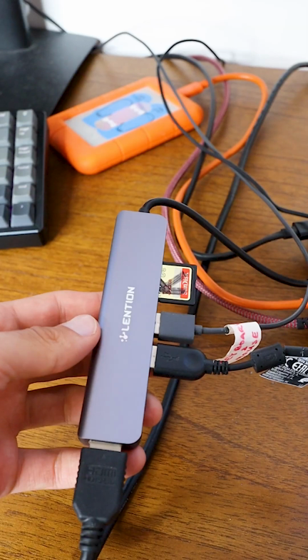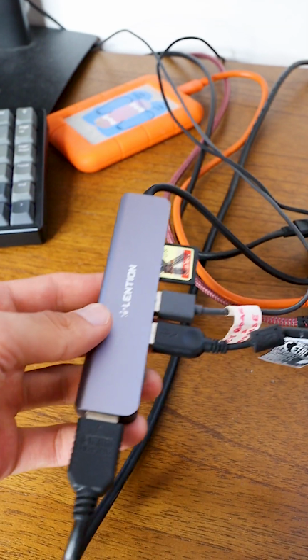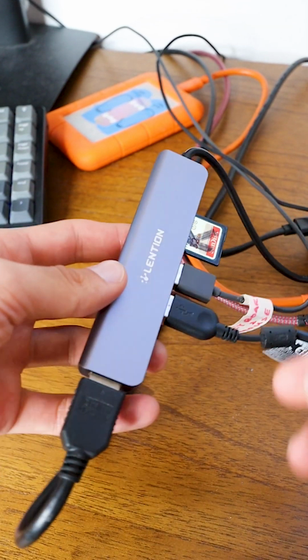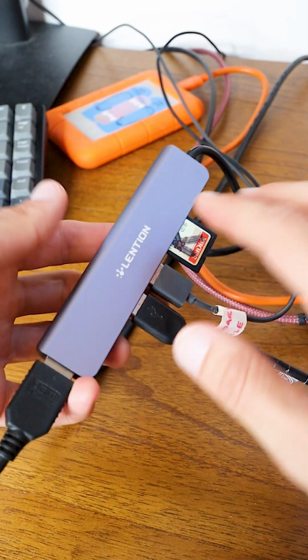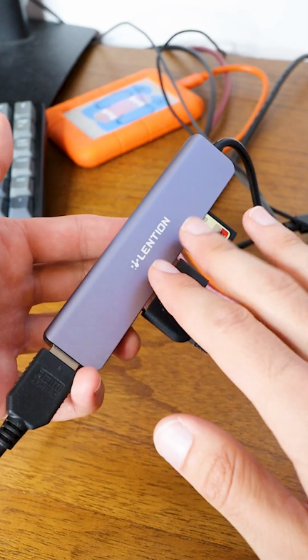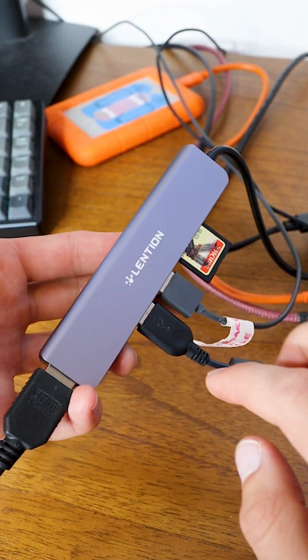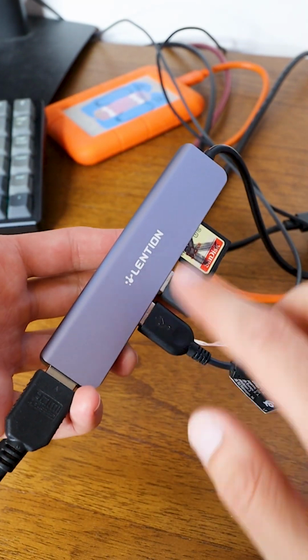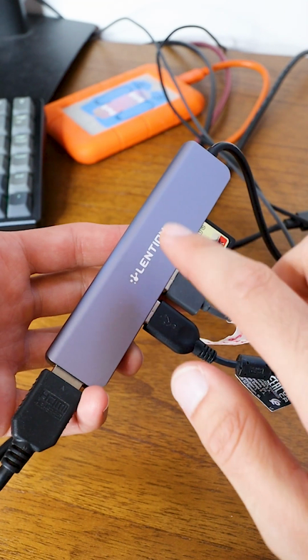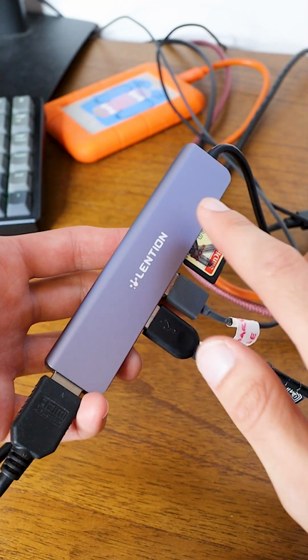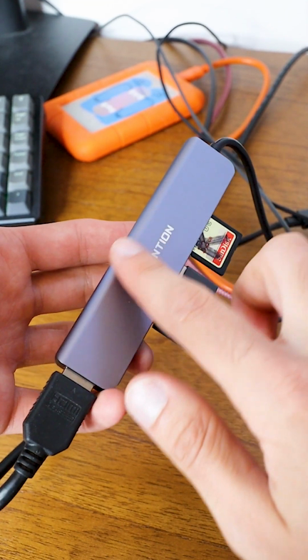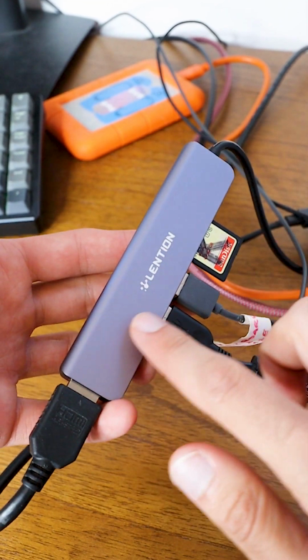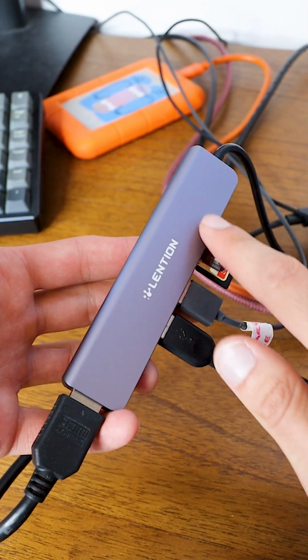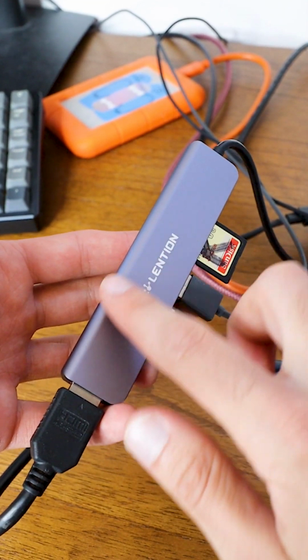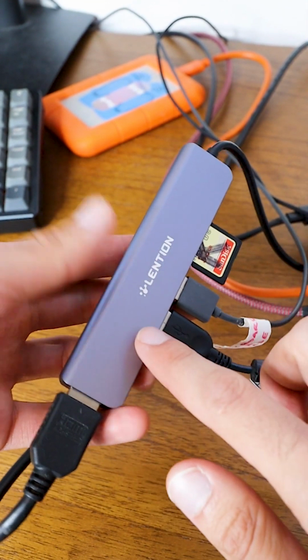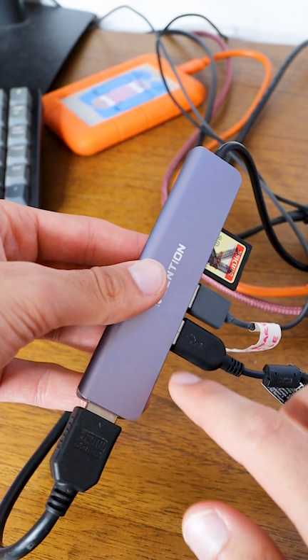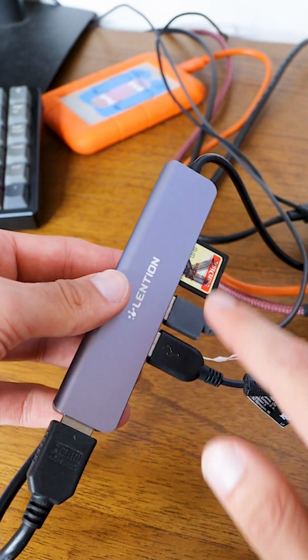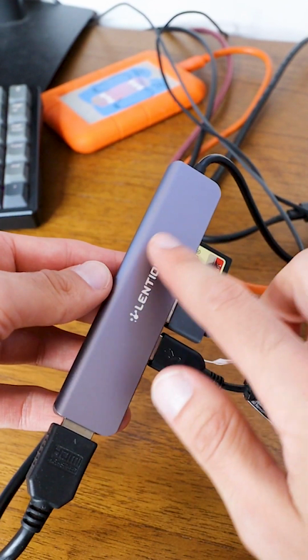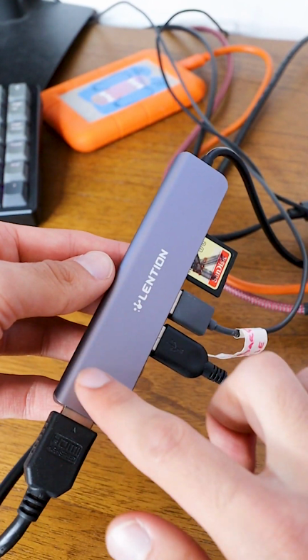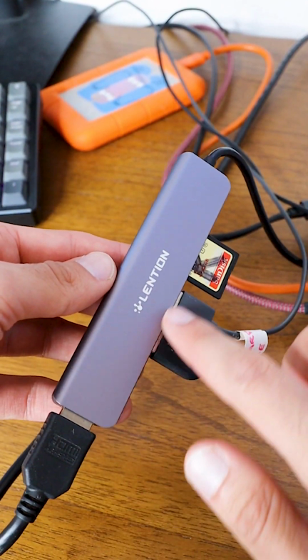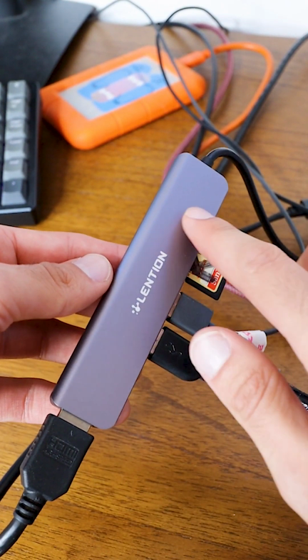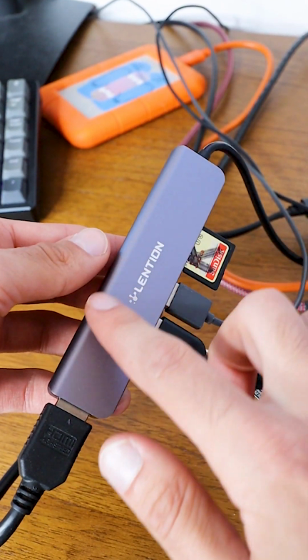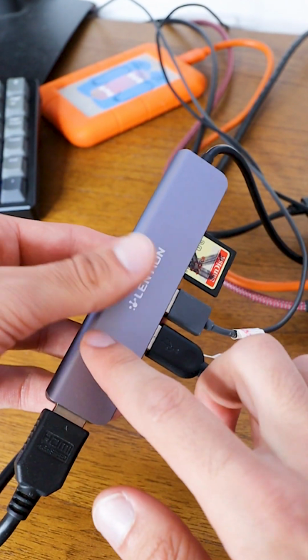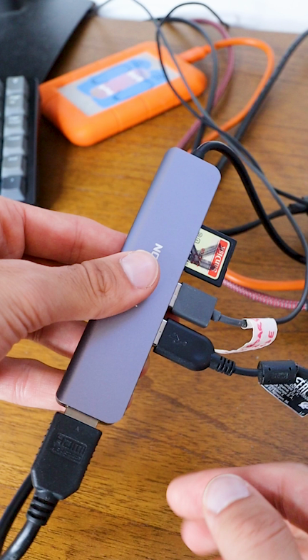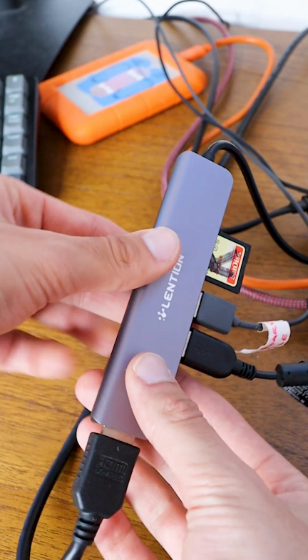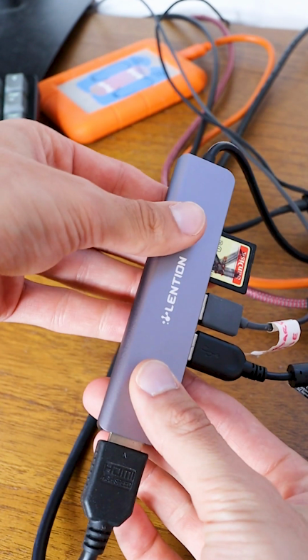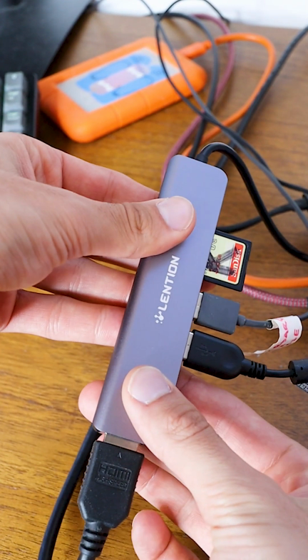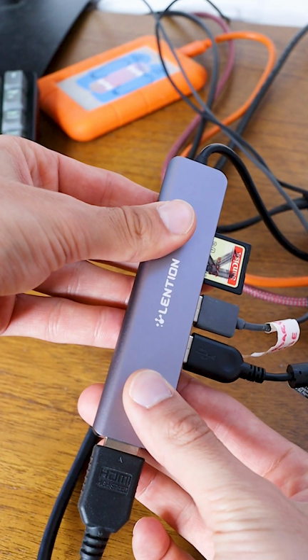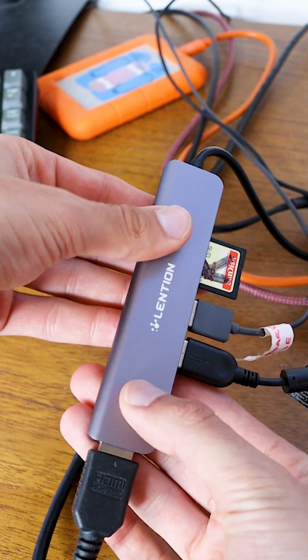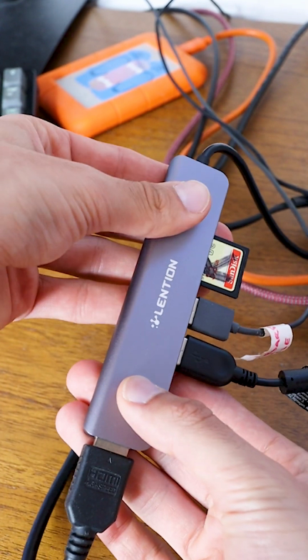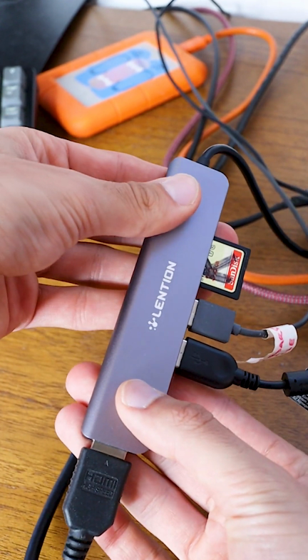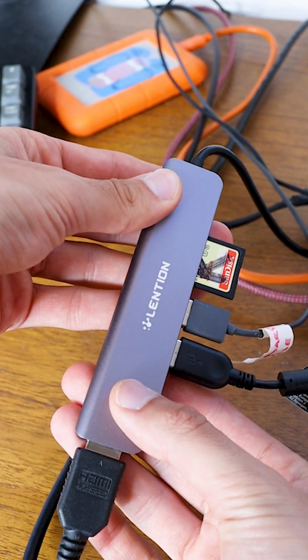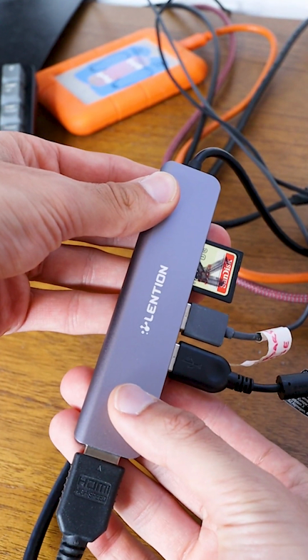This is actually made of aluminum alloy, which is strong and easy to dissipate heat for safer use. Even as I've got all of this stuff plugged into the USB-C hub, the temperature is nice and cool, feeling very comfortable.